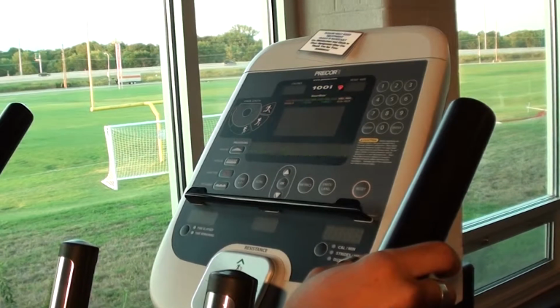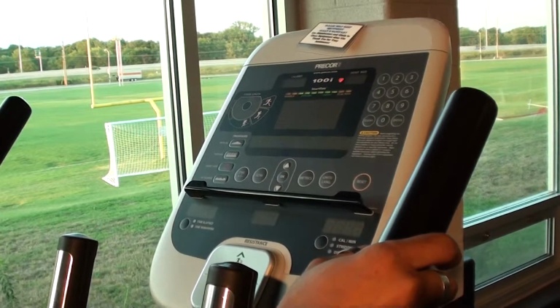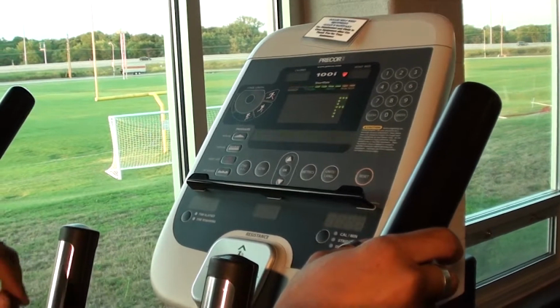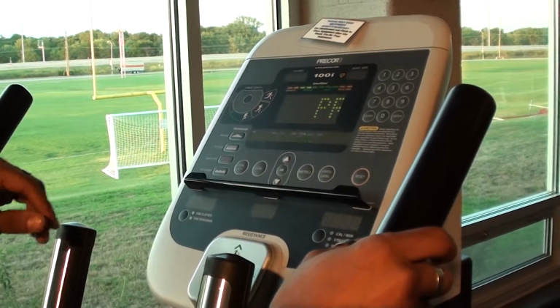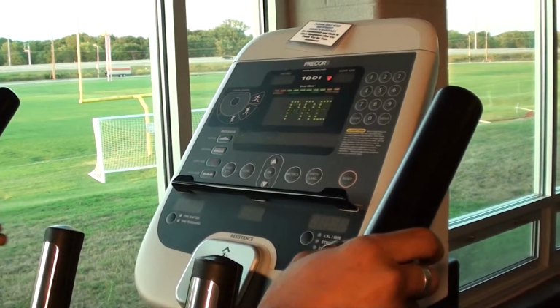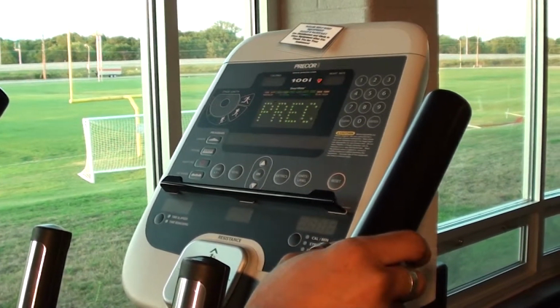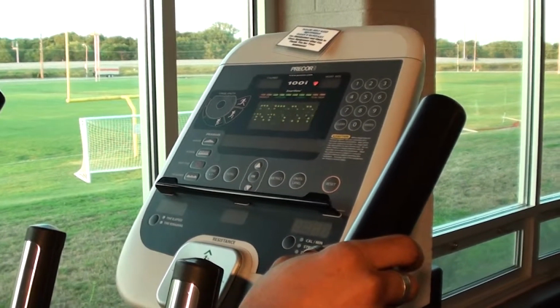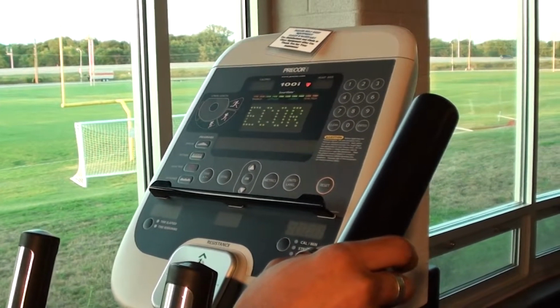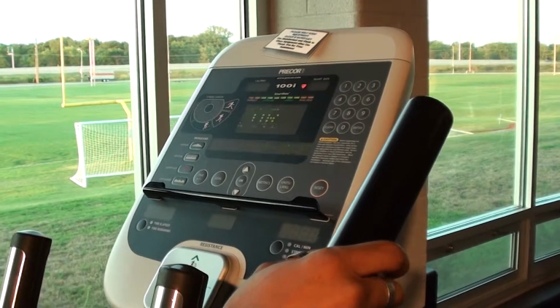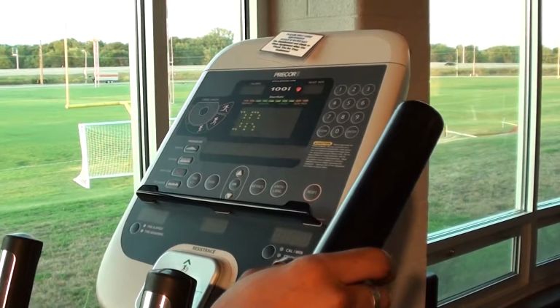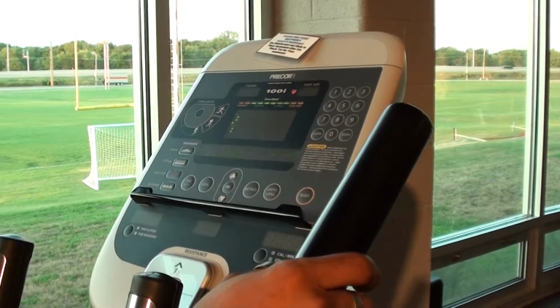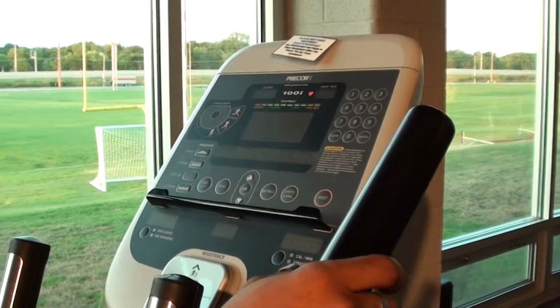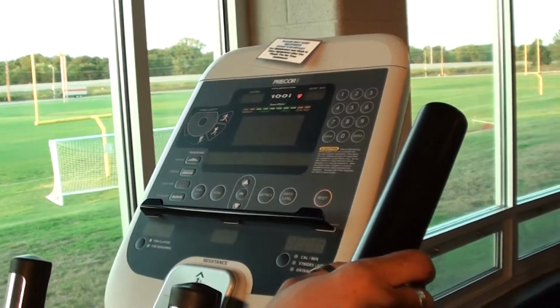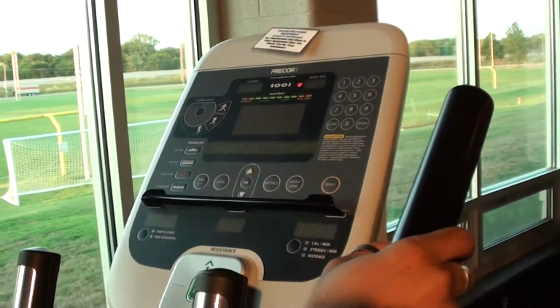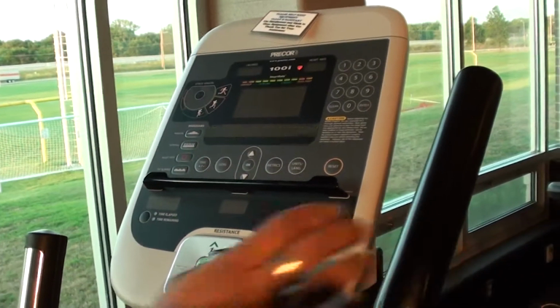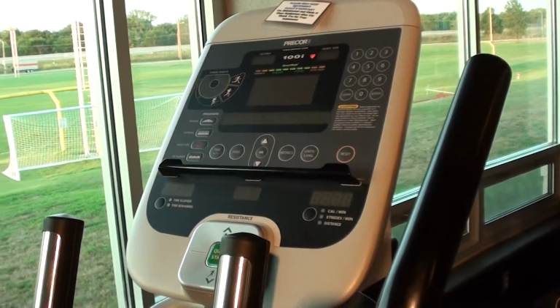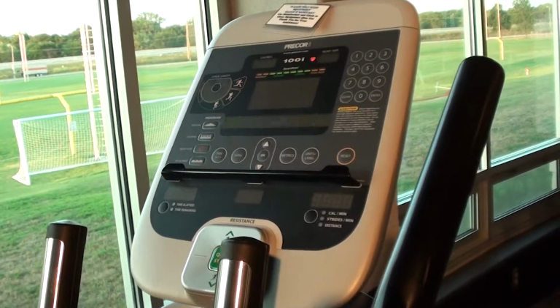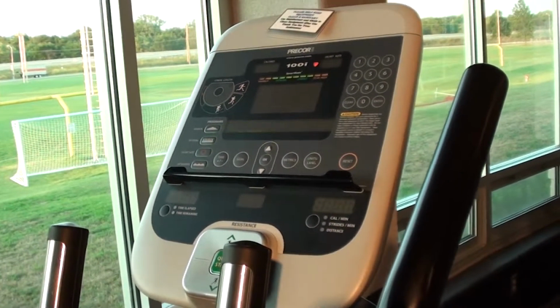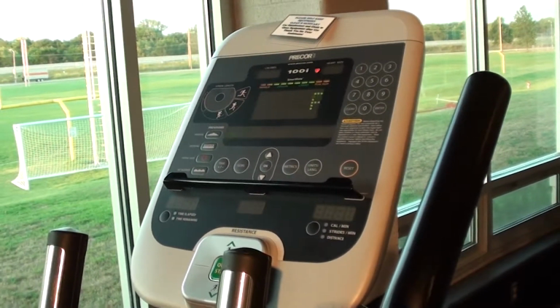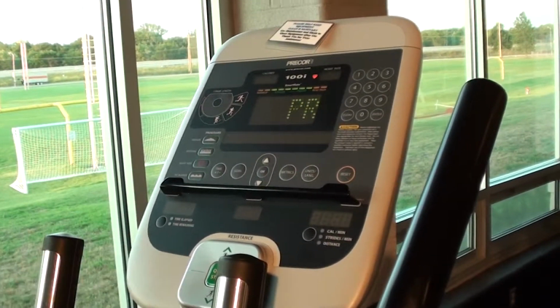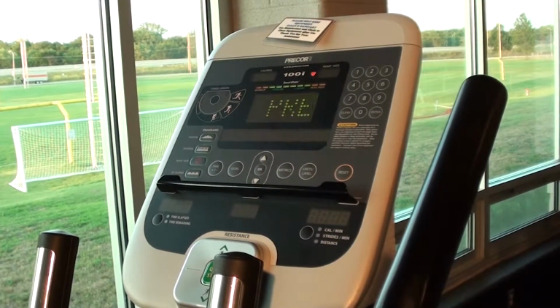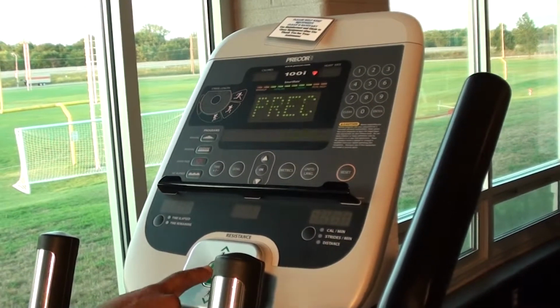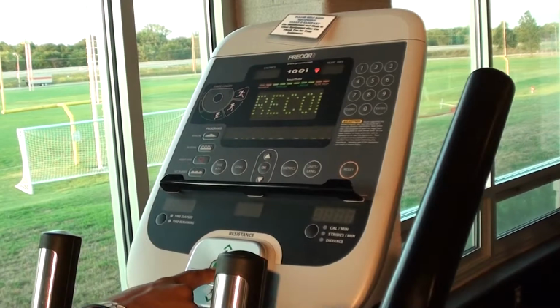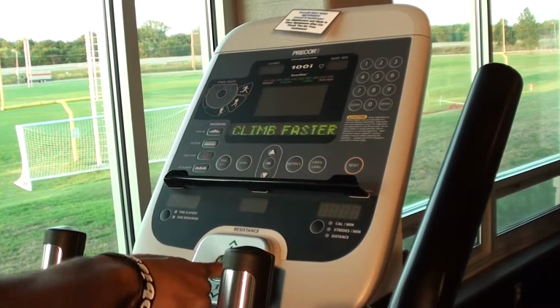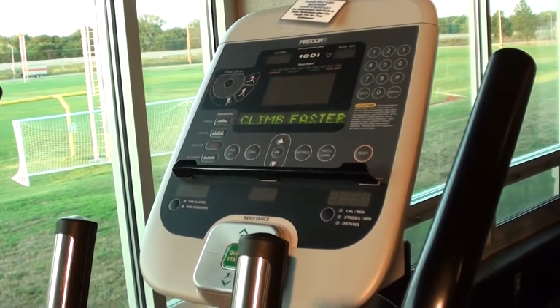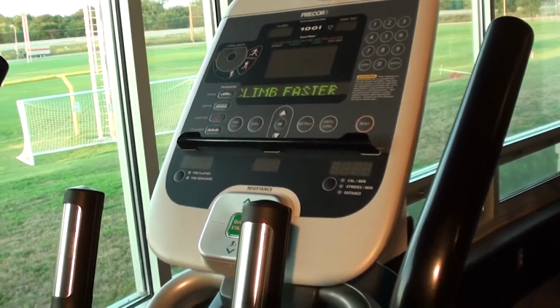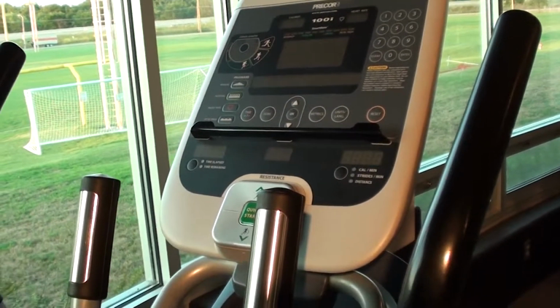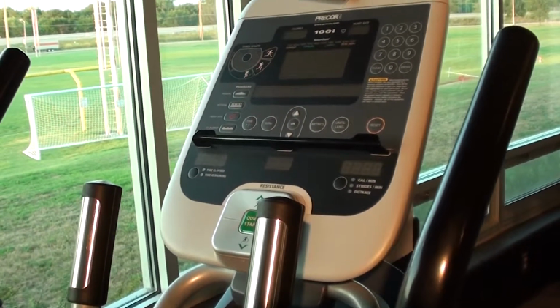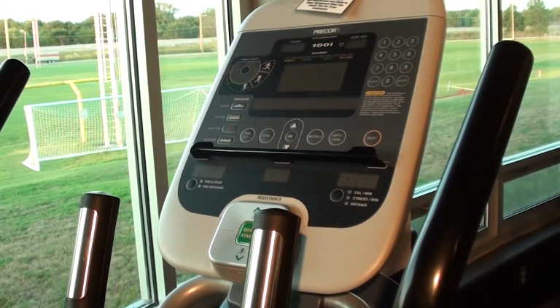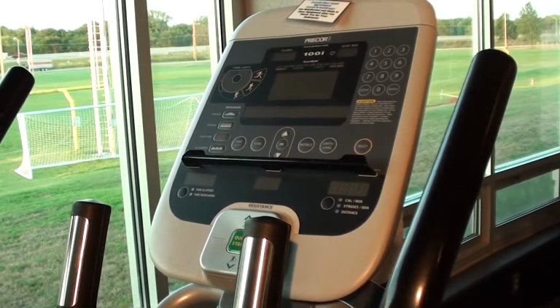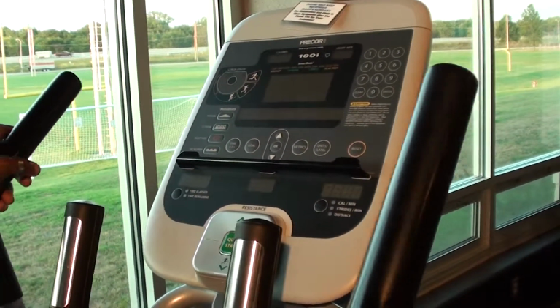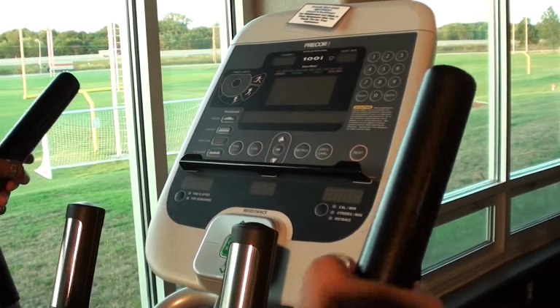Just like all of our other ones, it does have different programs for burning fat, cardio, interval training, or manual. But for the novice or the beginner, go ahead and press Quick Start and that will get you started in the program.